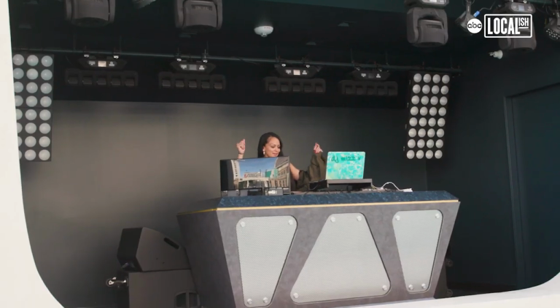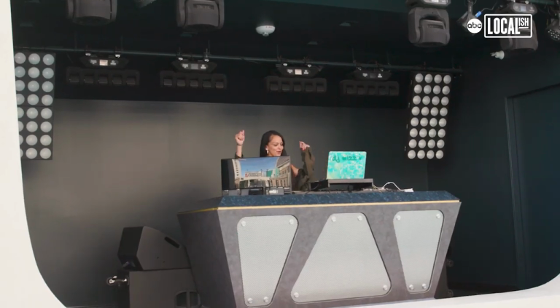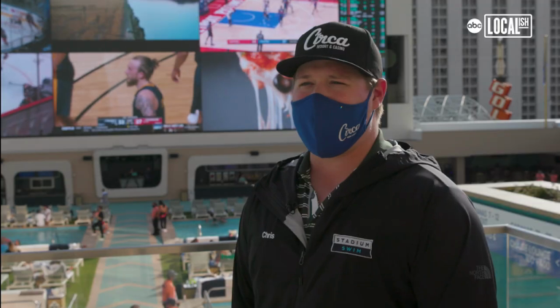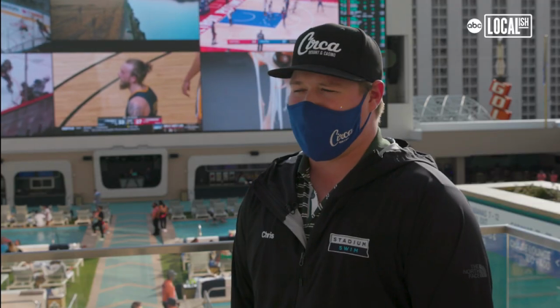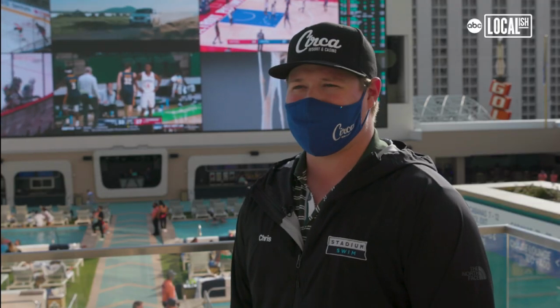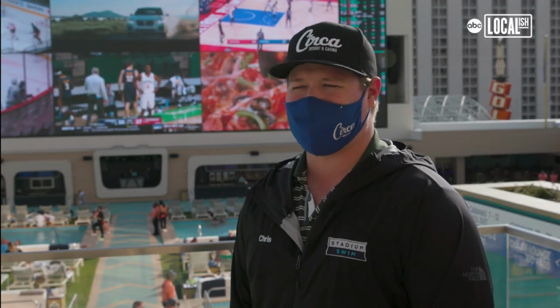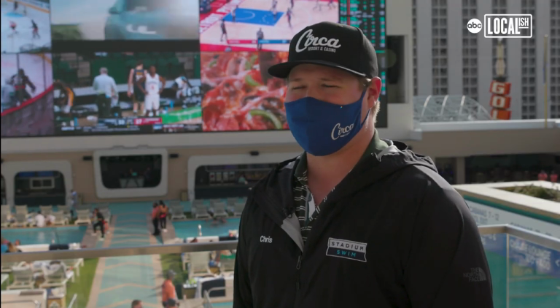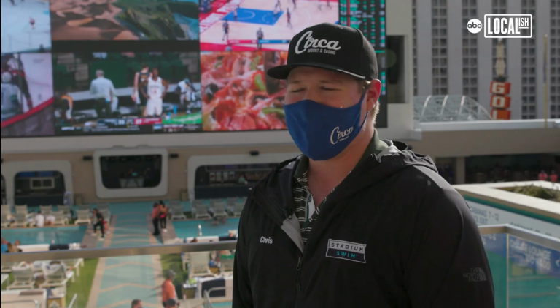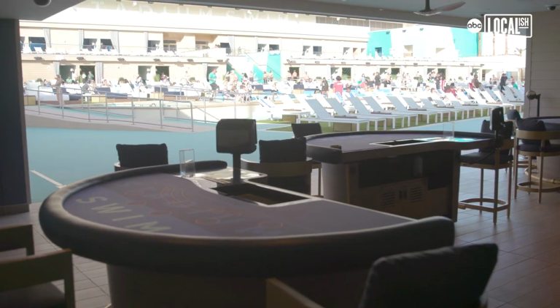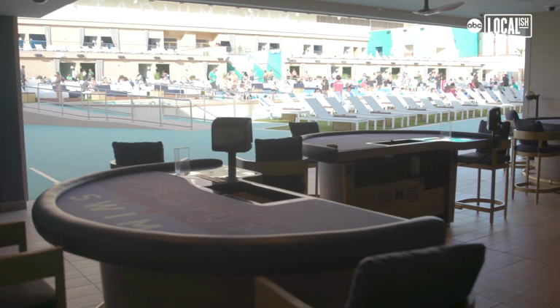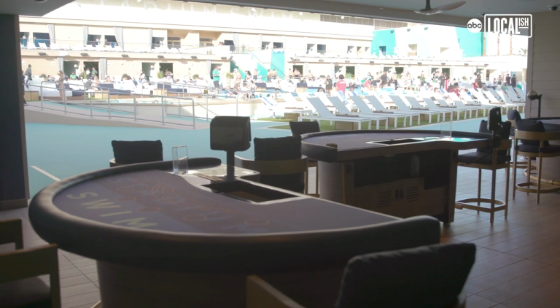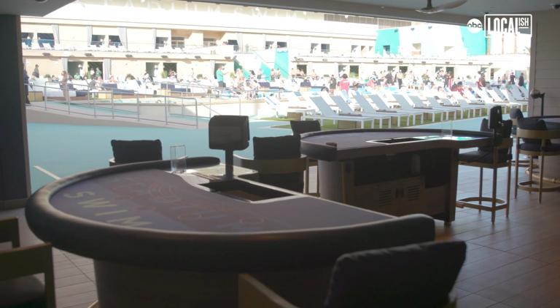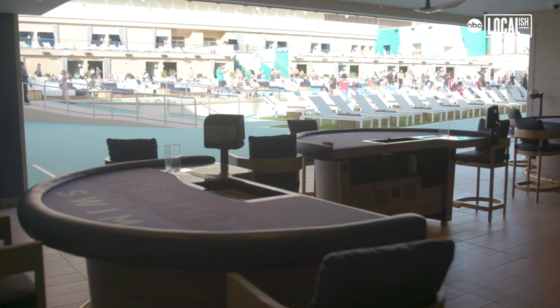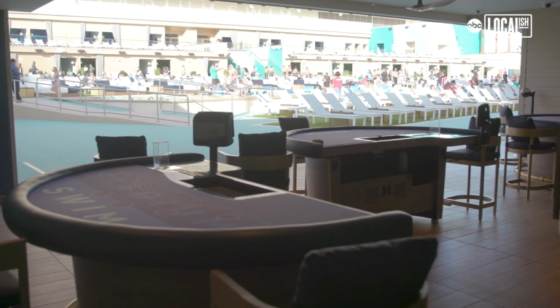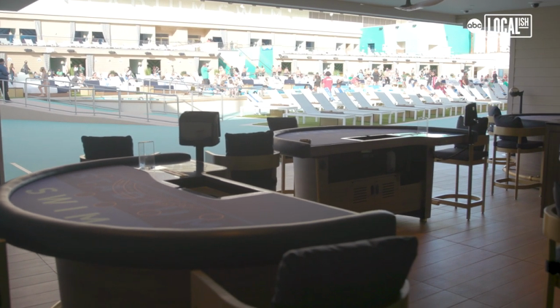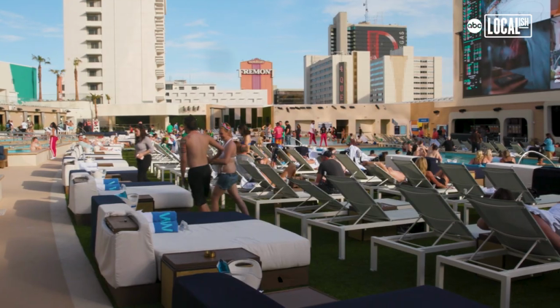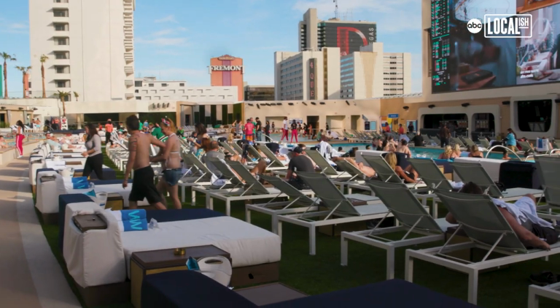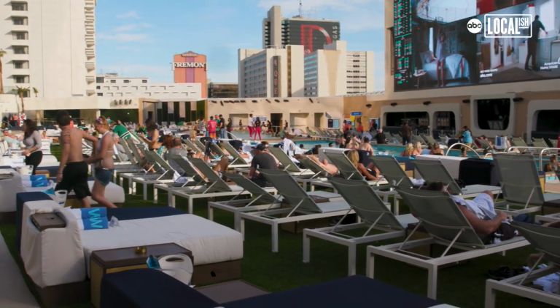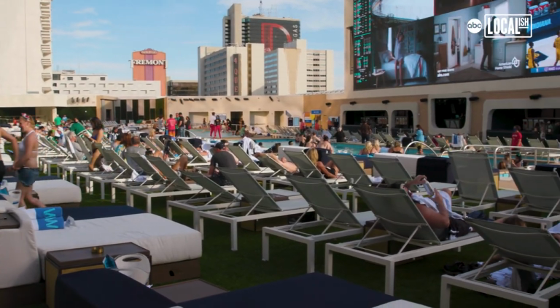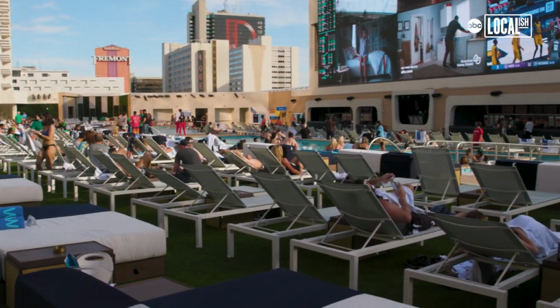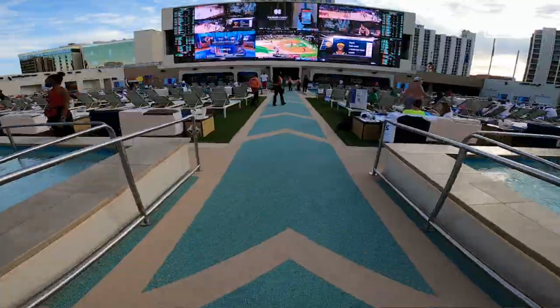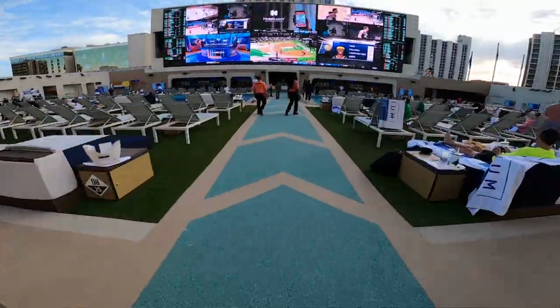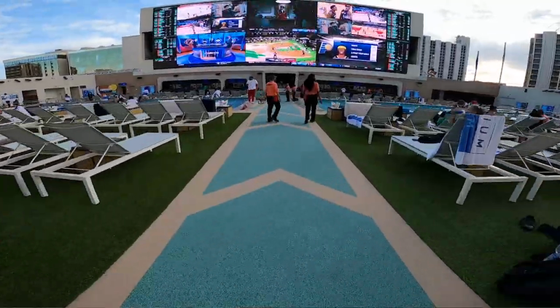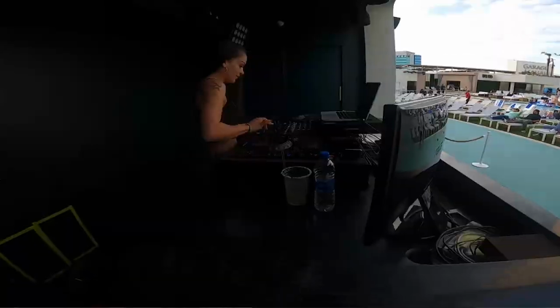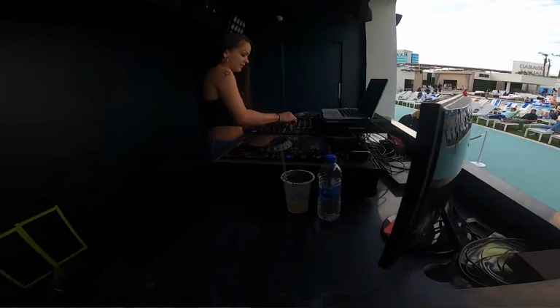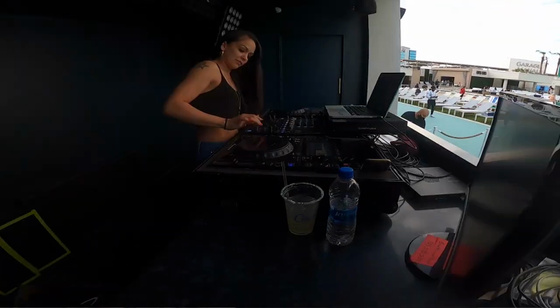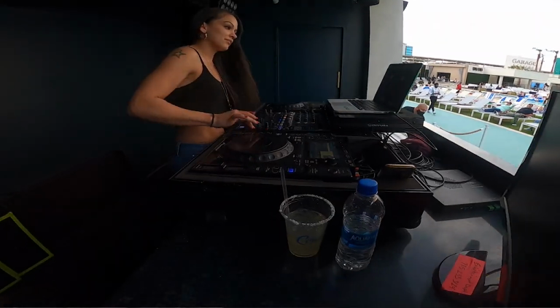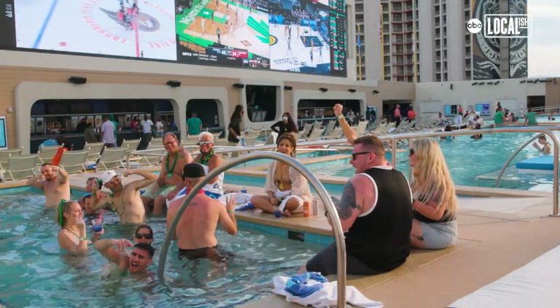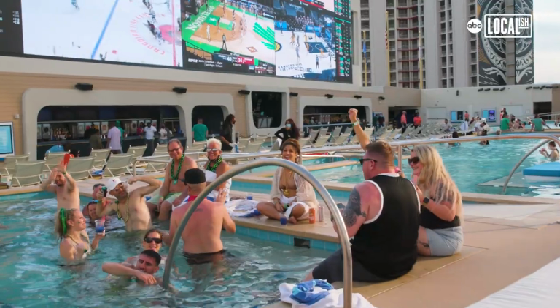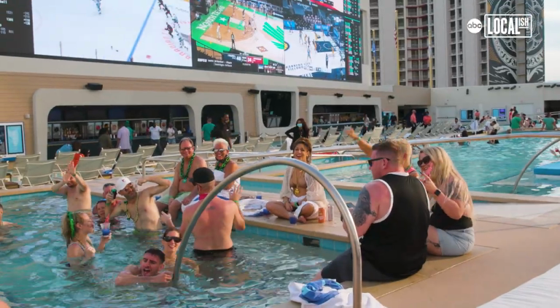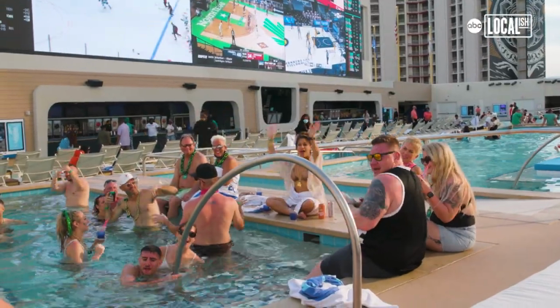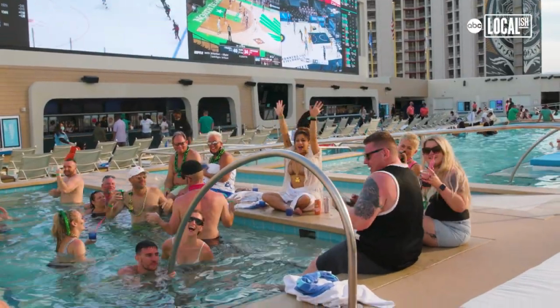People come to Vegas to gamble, there's no question about that, so we brought our table games area out to the pool. You can experience the great weather — especially down there you're closer to the DJ — but everywhere is very lively as well.